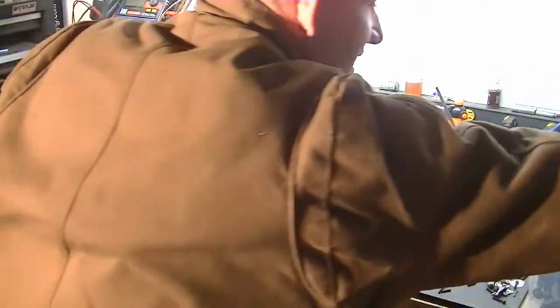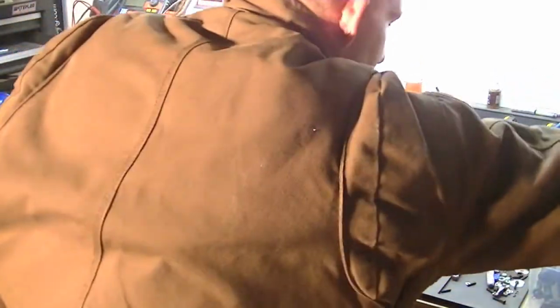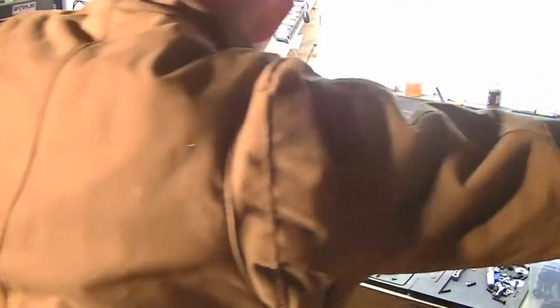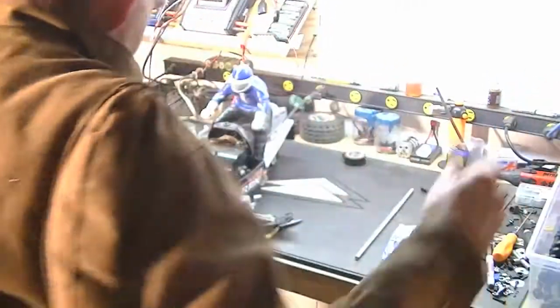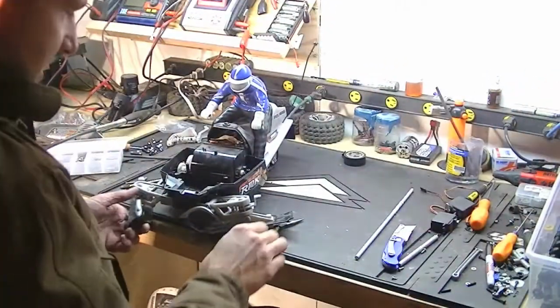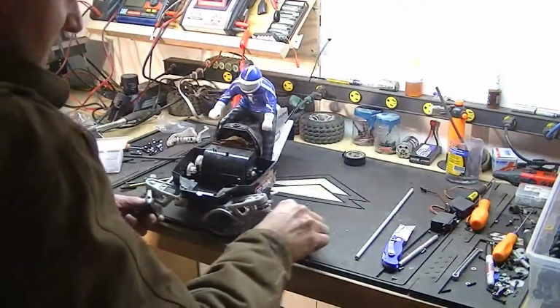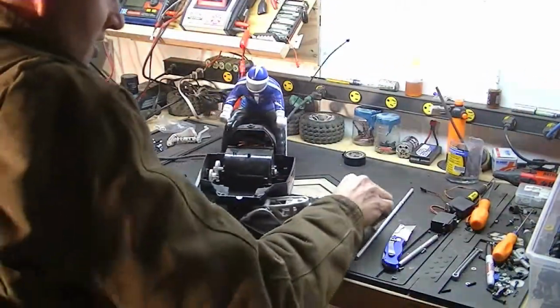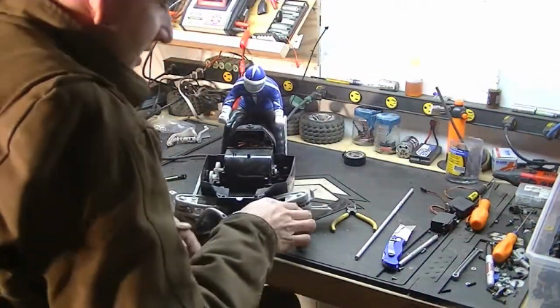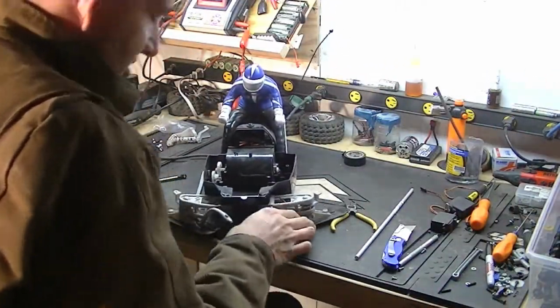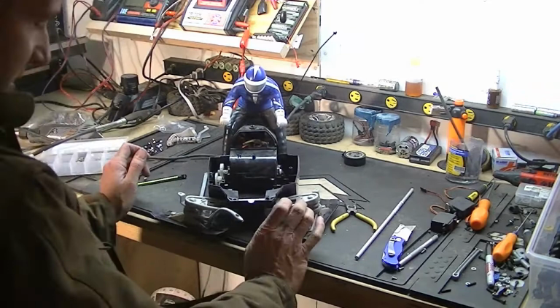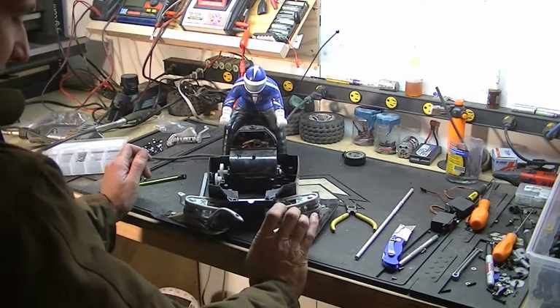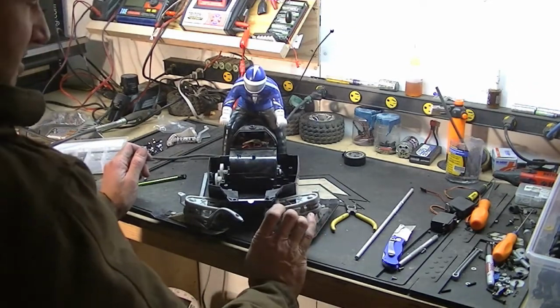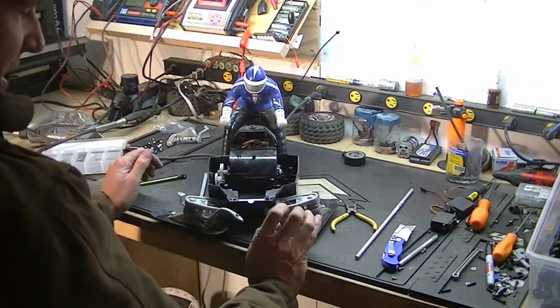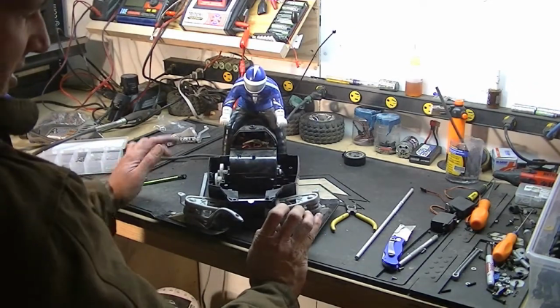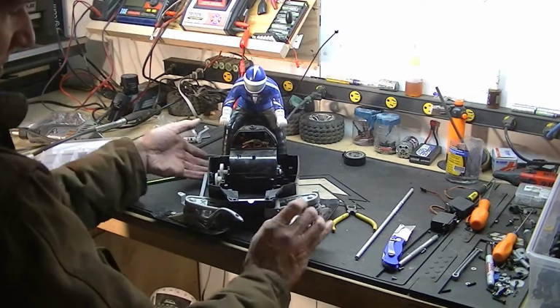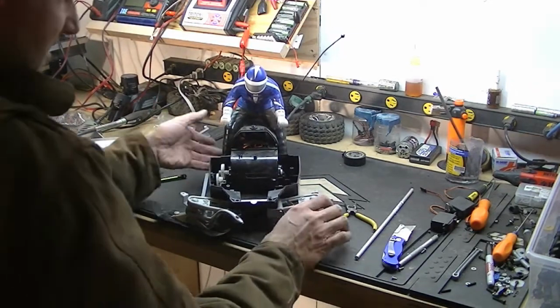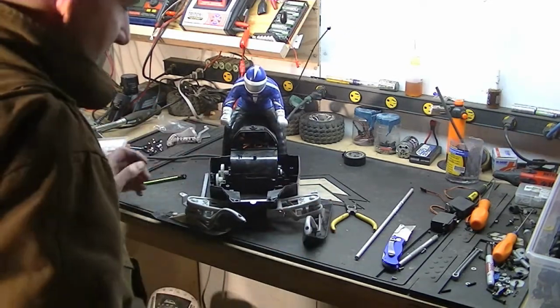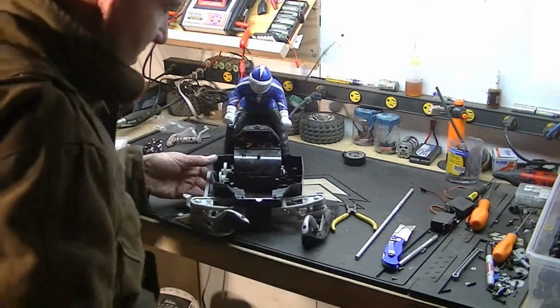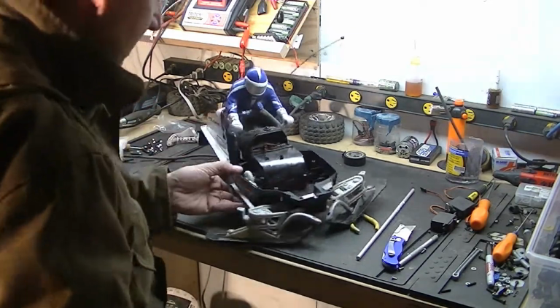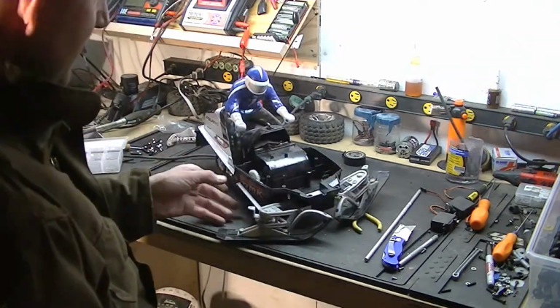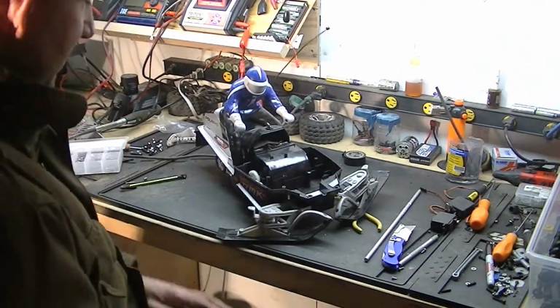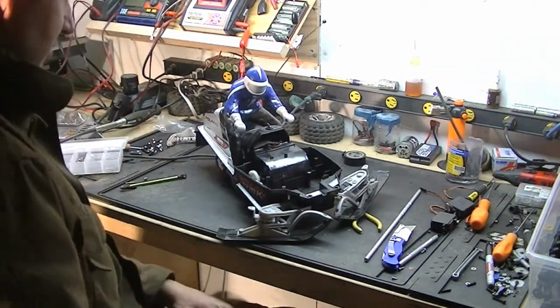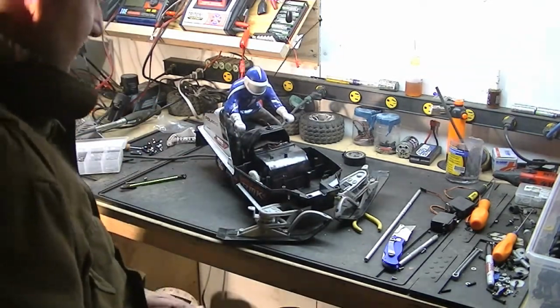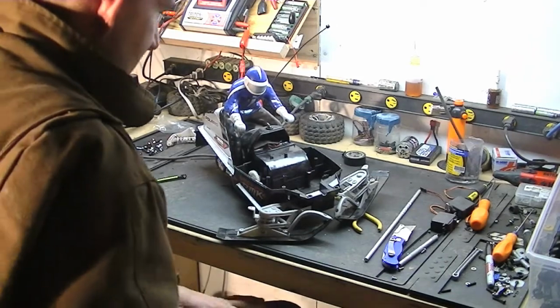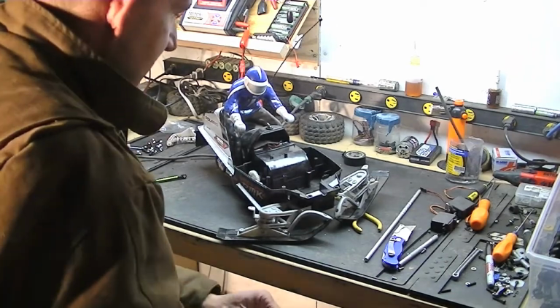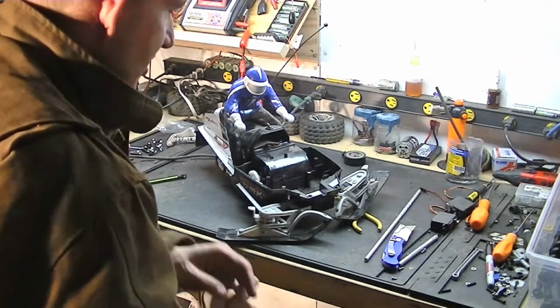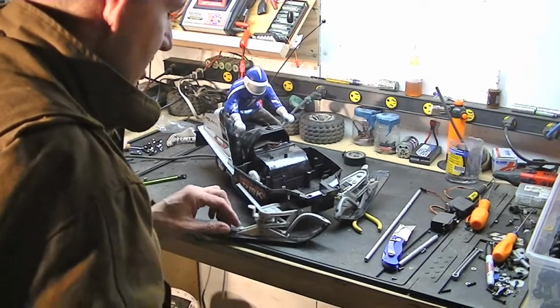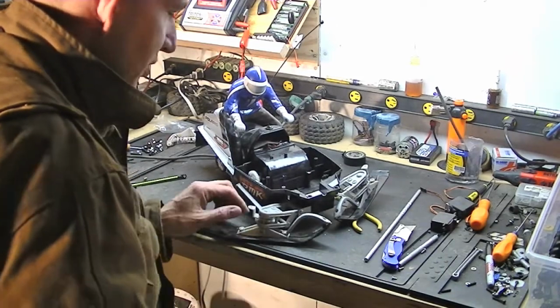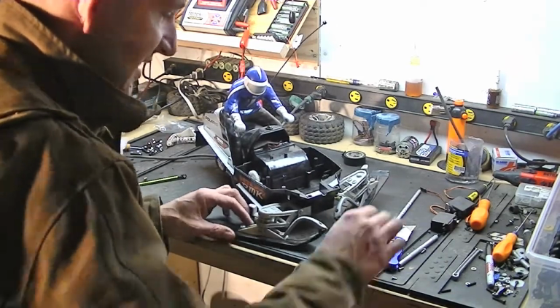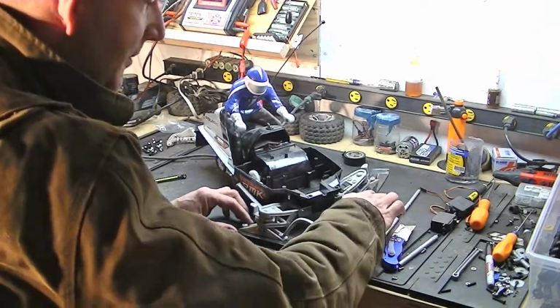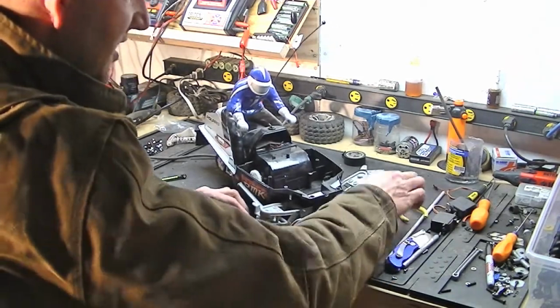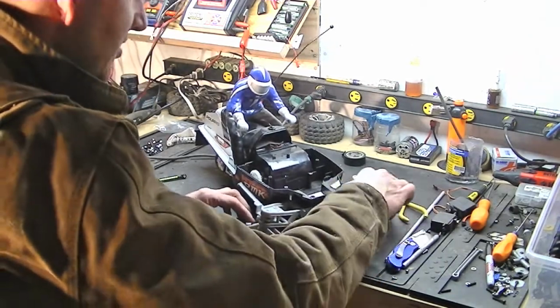So I decided to scrap the idea of the nitro engine and go with electric. To get just as much power, it's going to be much easier to mount. I've got plenty of brushed and brushless options I can use.